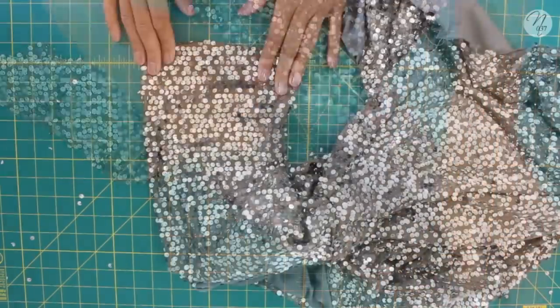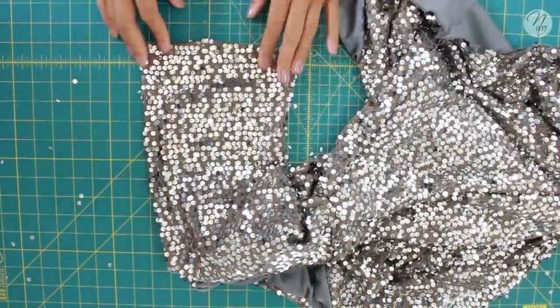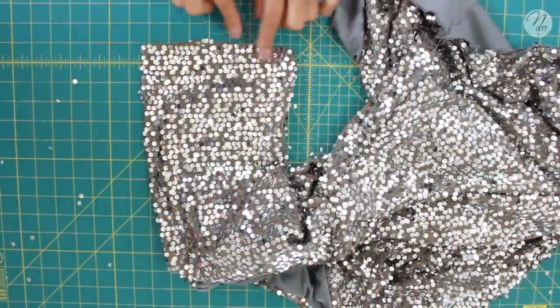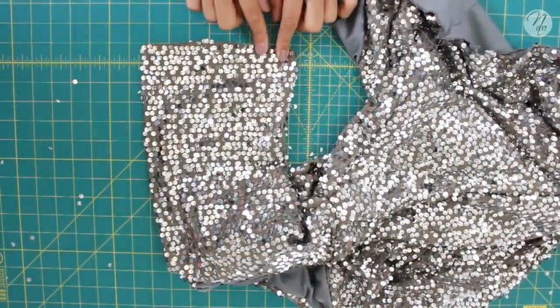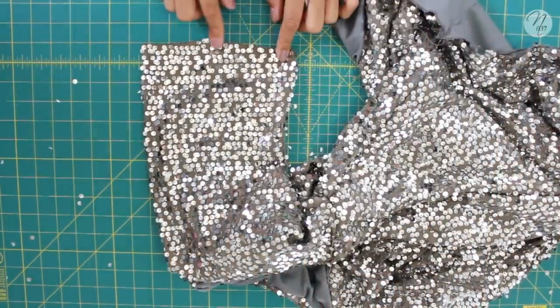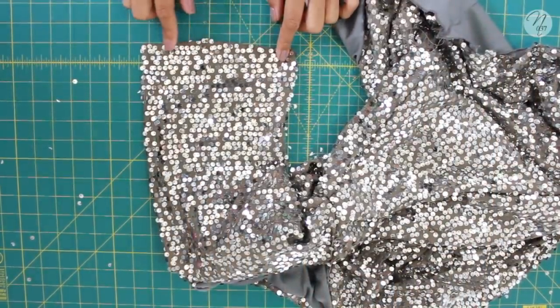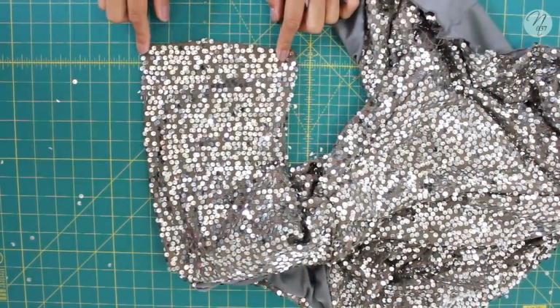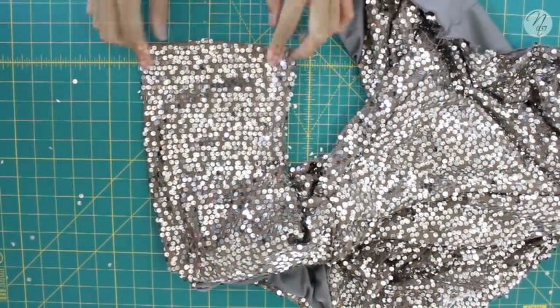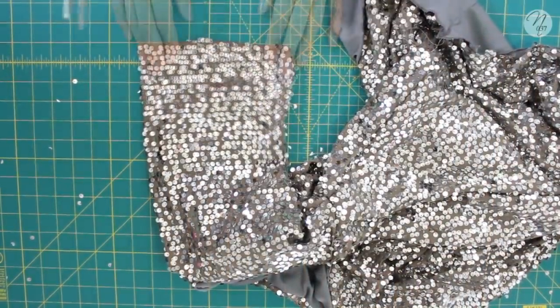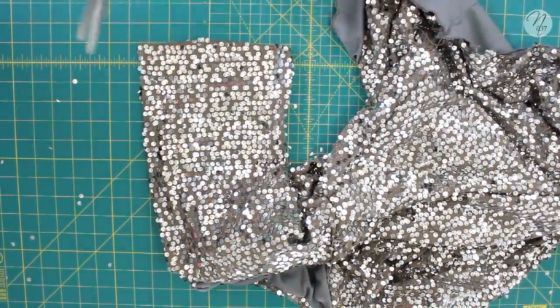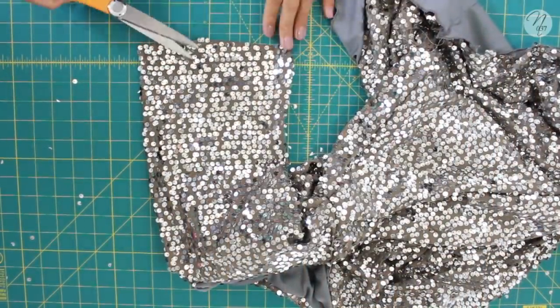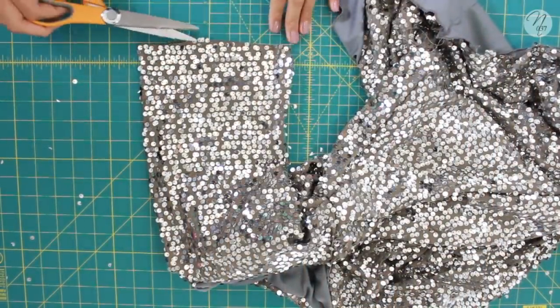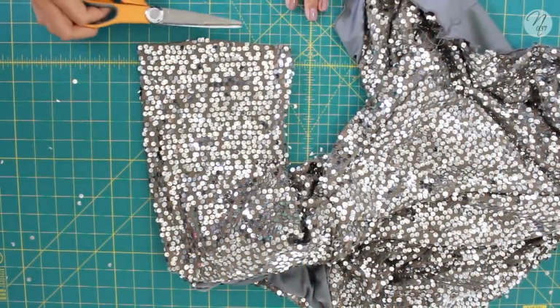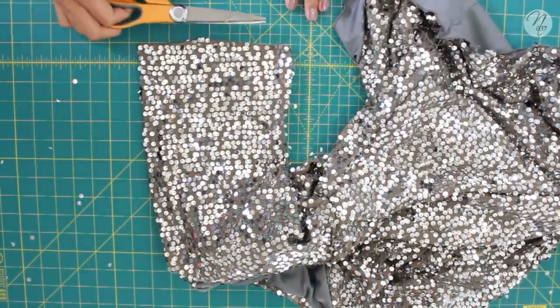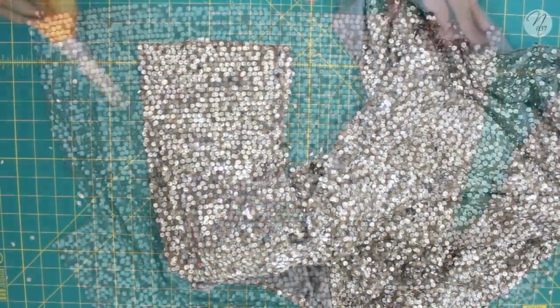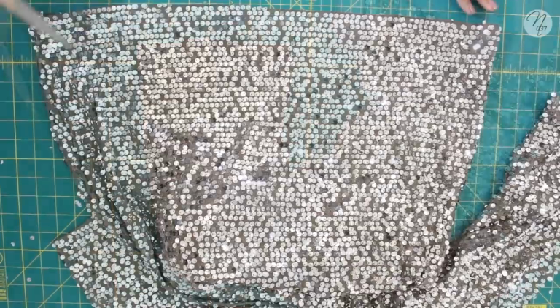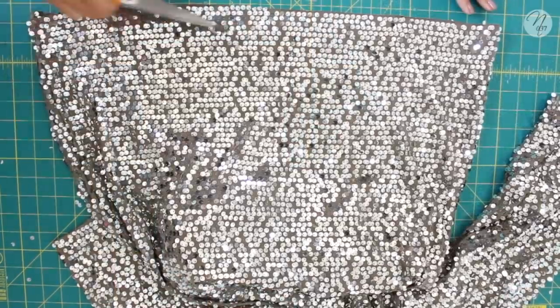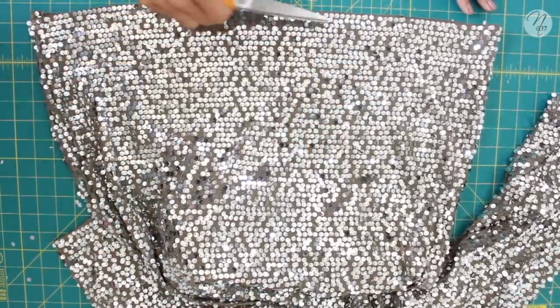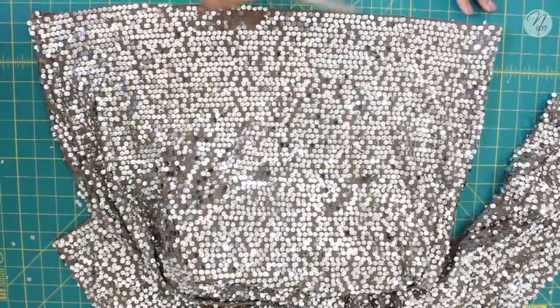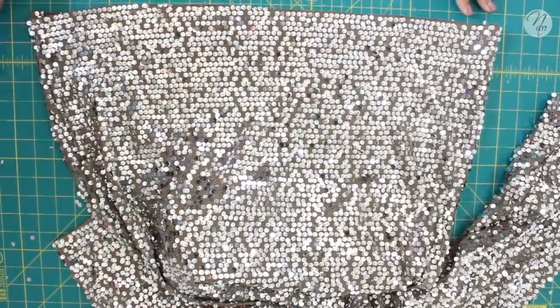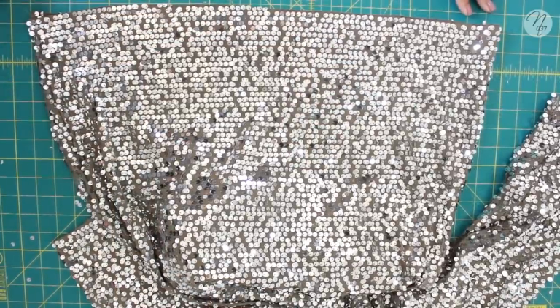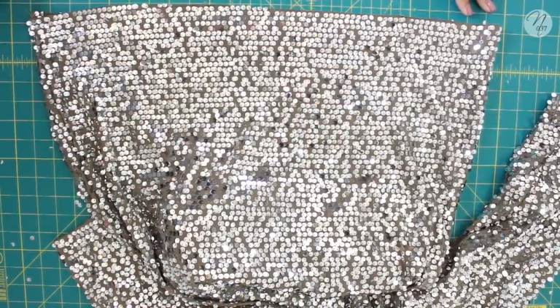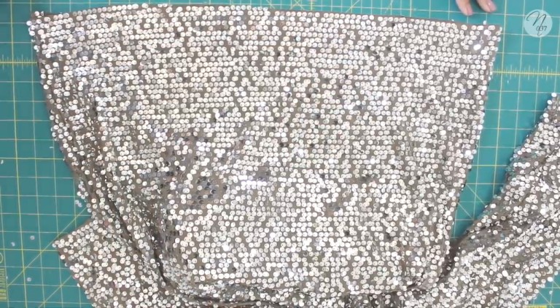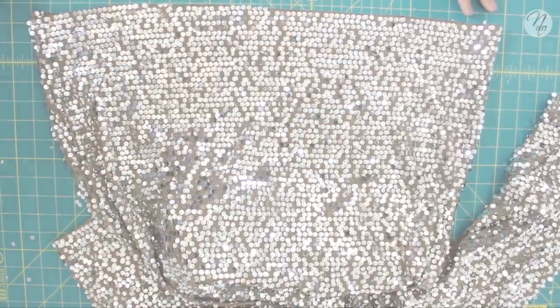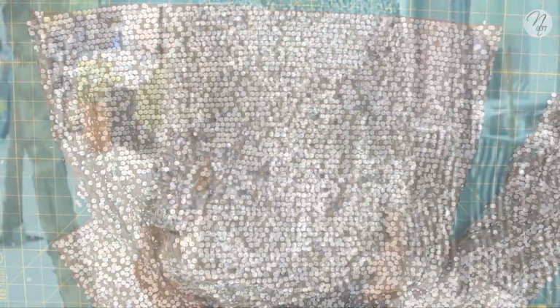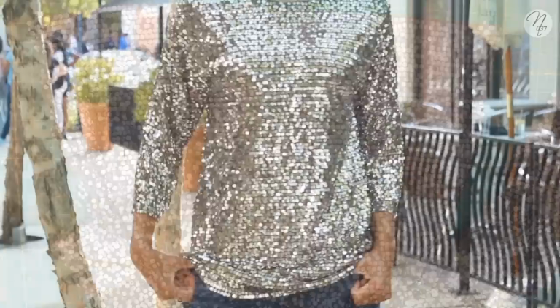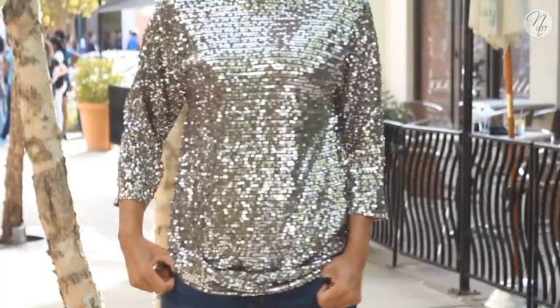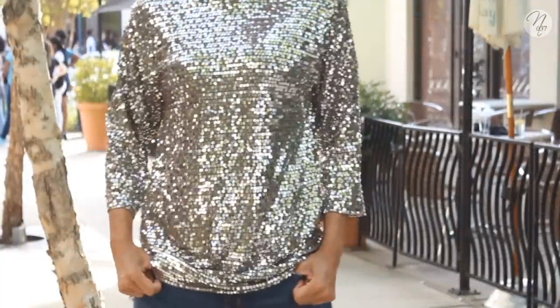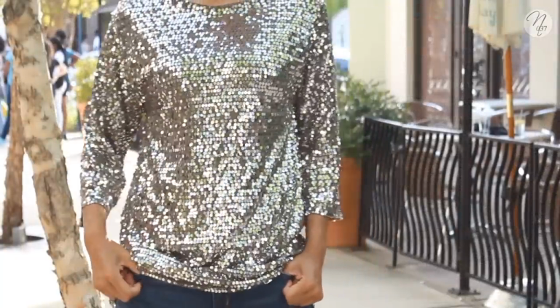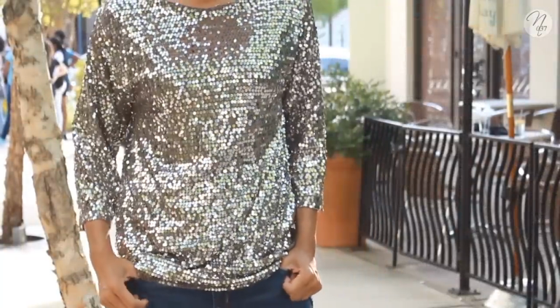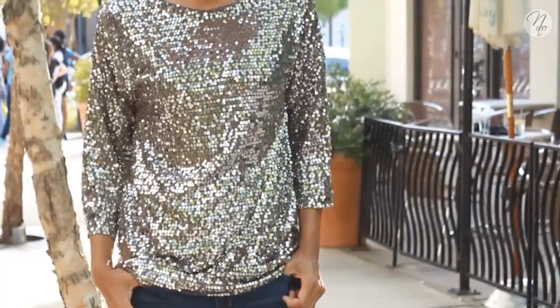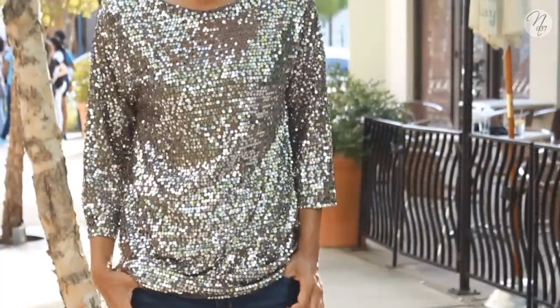The last step is to hem it. I'm just using scissors to cut and make sure the bottom is nice and even. Do the same for the sleeves and the bottom, and that's it — you've made your sequins top with lining!